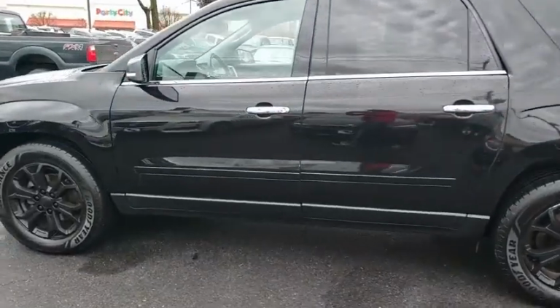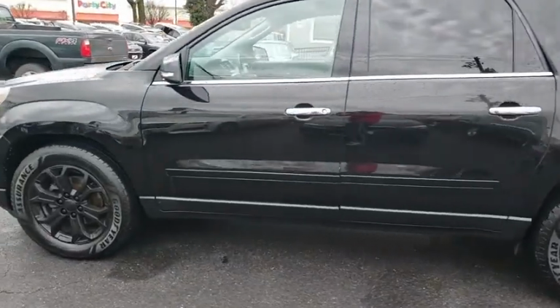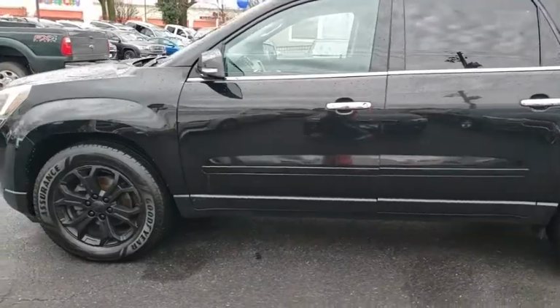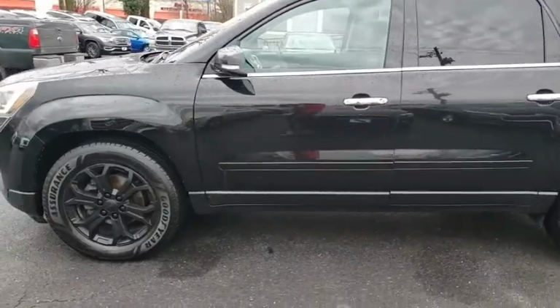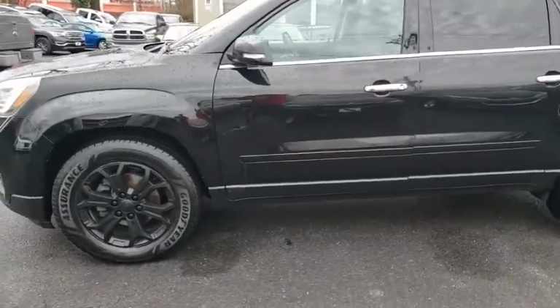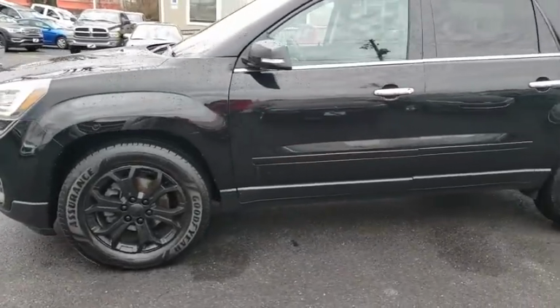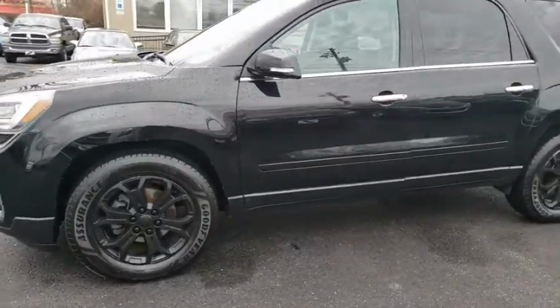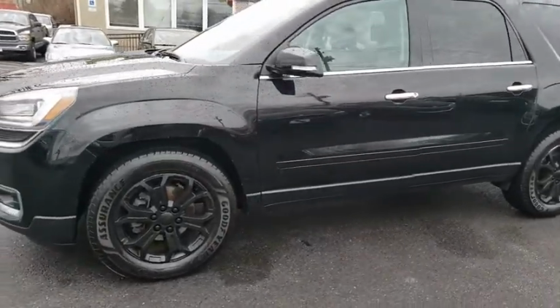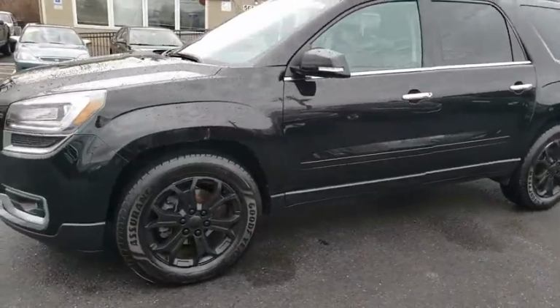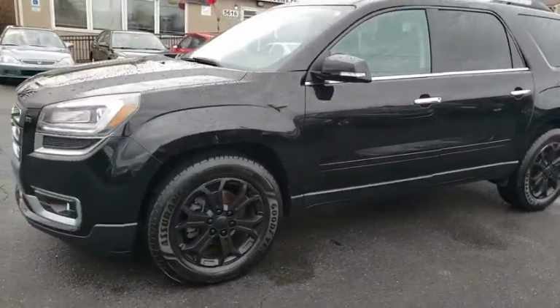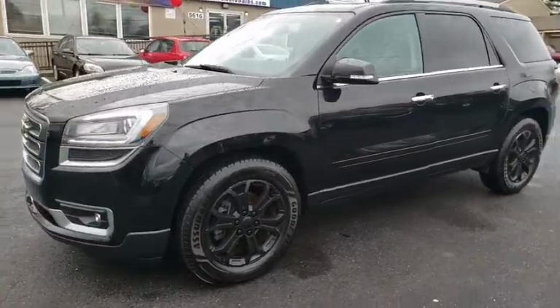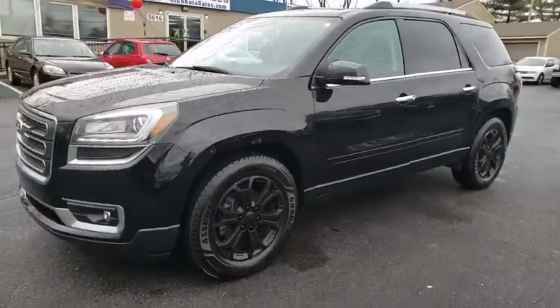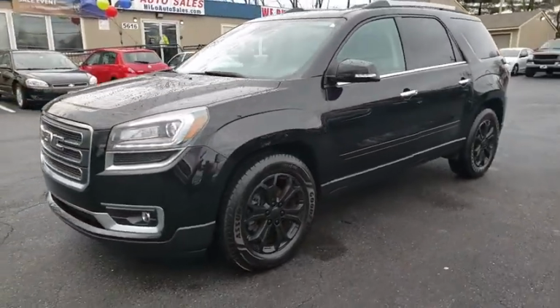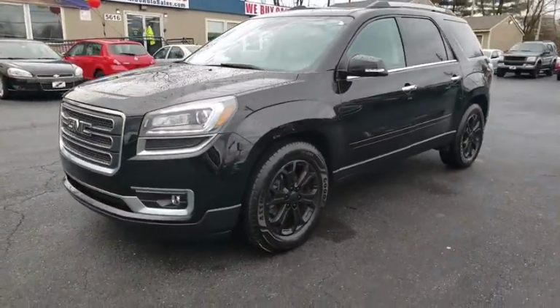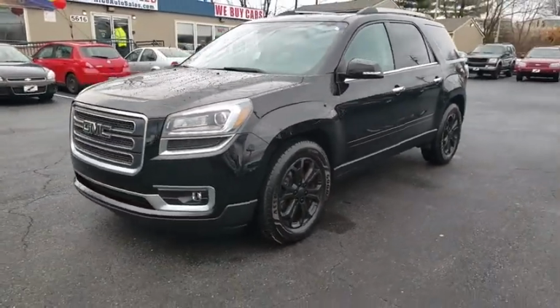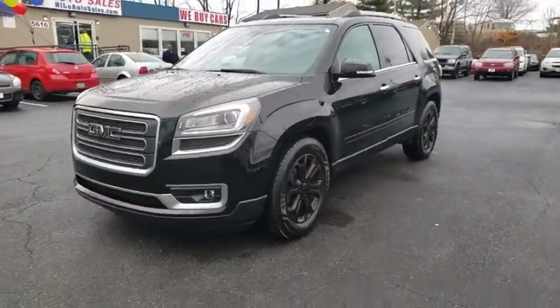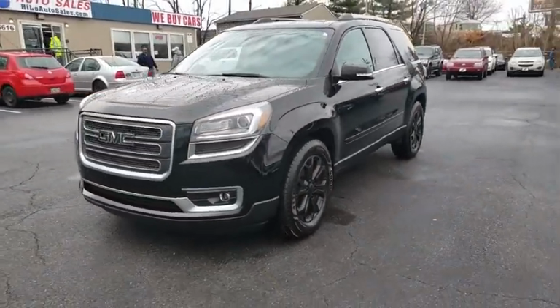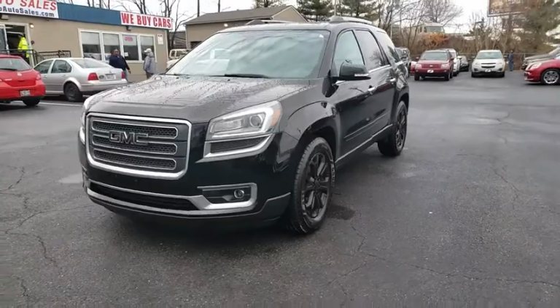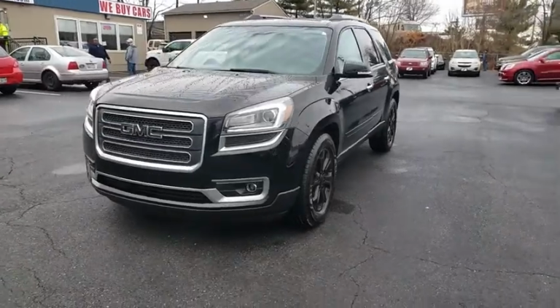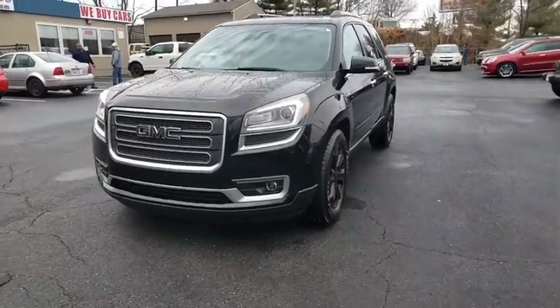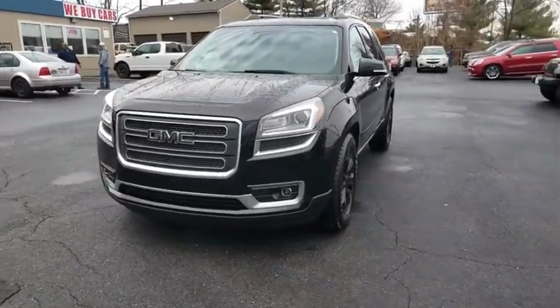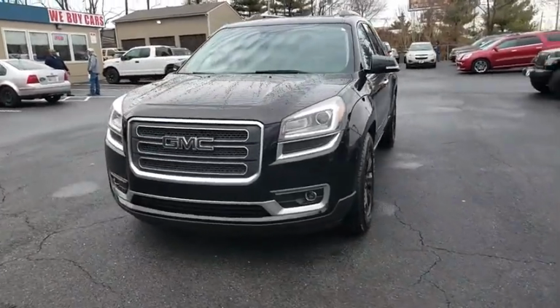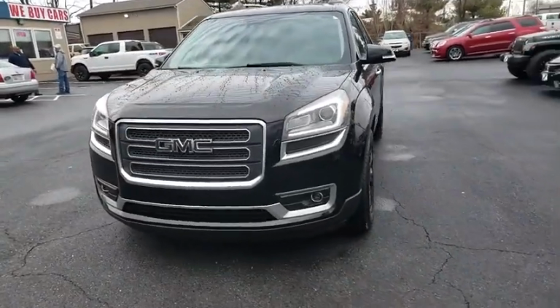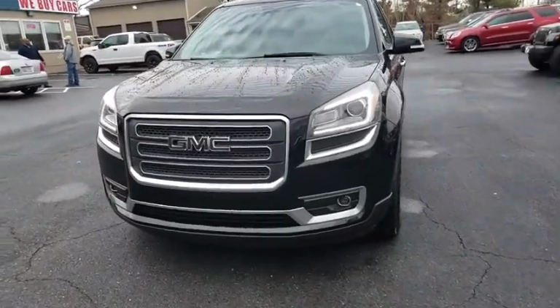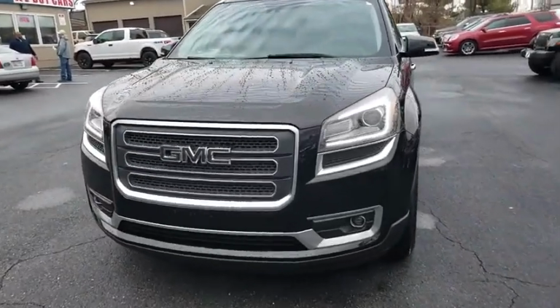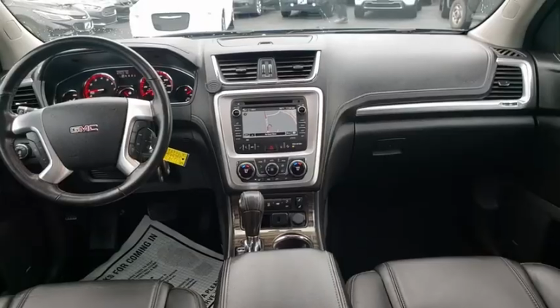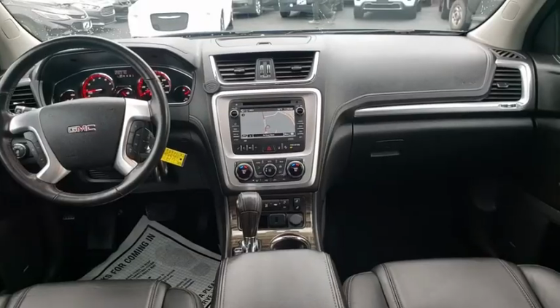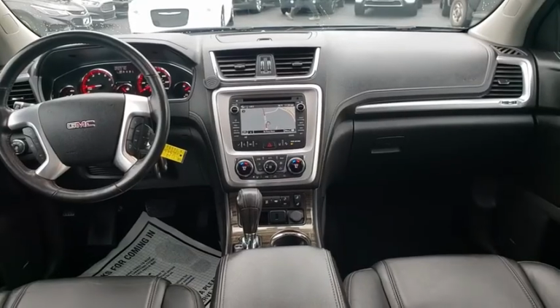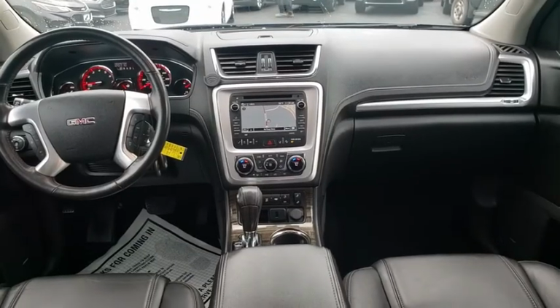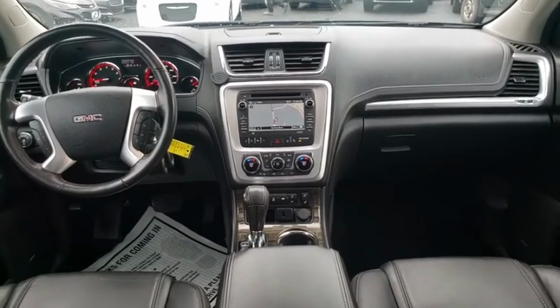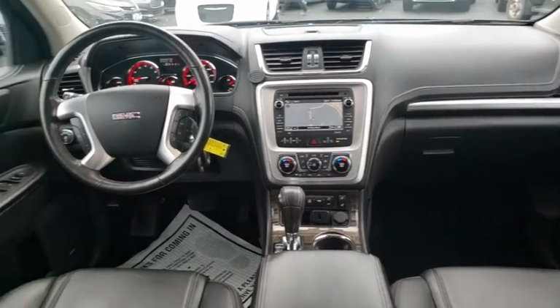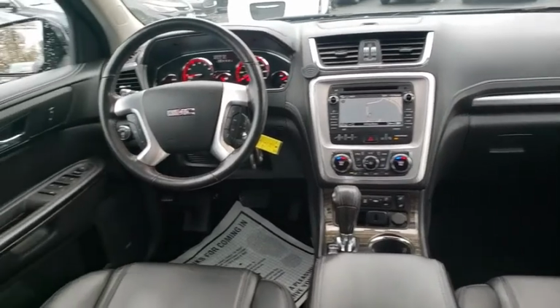Traction control, leather-wrapped steering wheel, dual airbags, power steering, remote vehicle start, alloy wheels, four-wheel disc brakes, auto-dimming rear view mirror, center armrest.